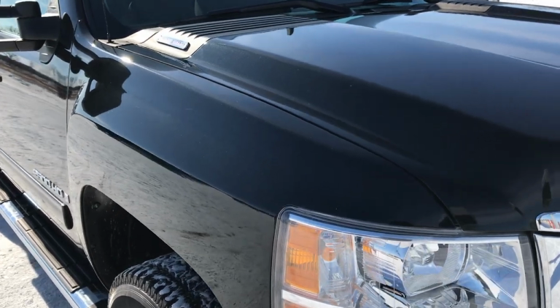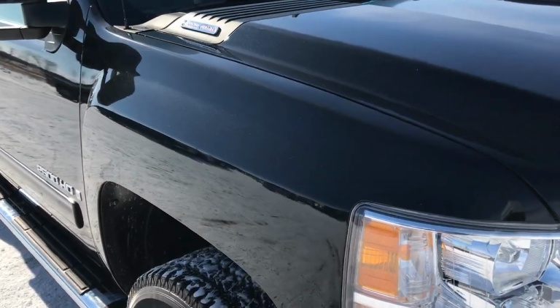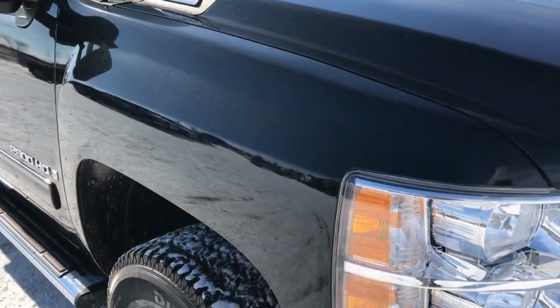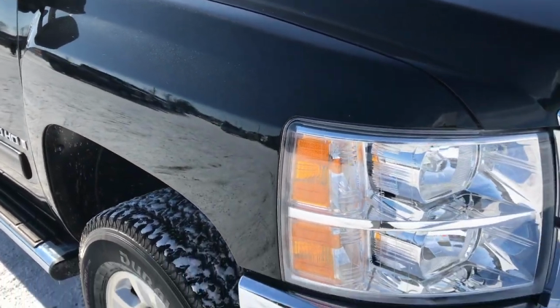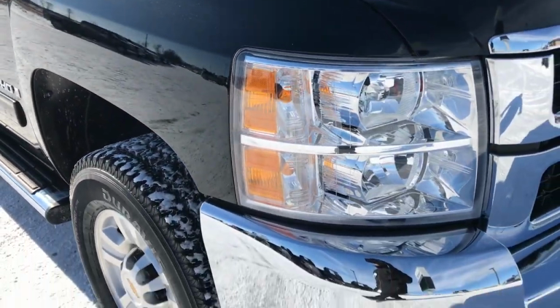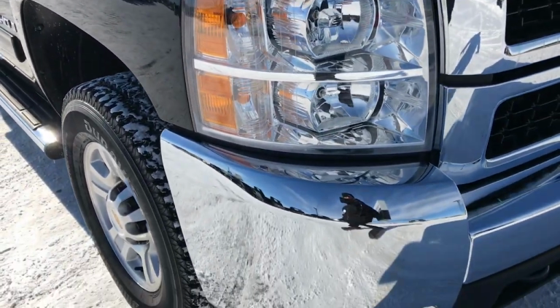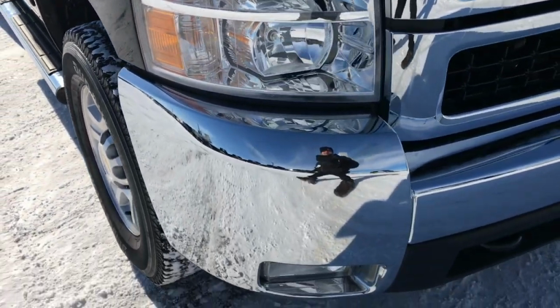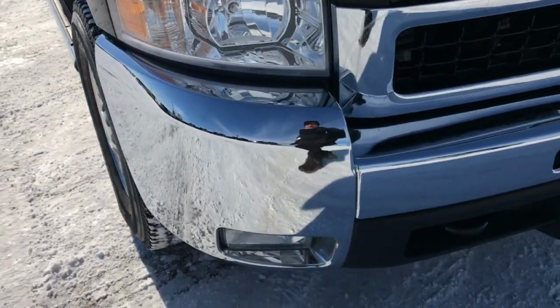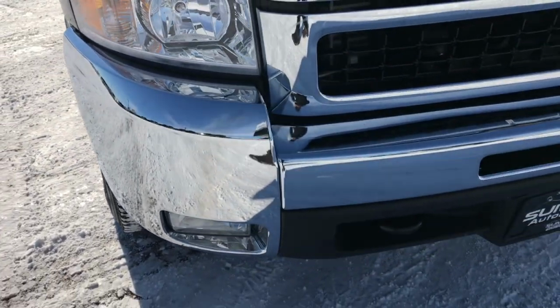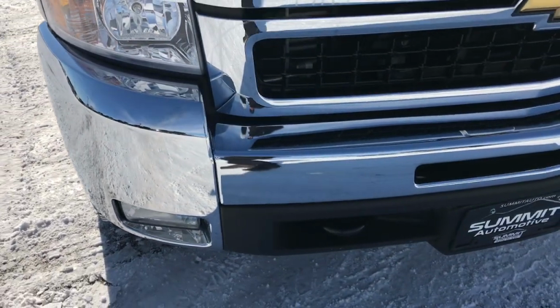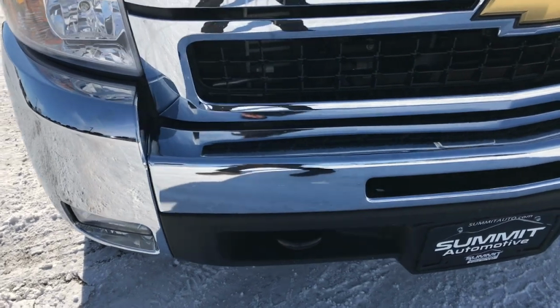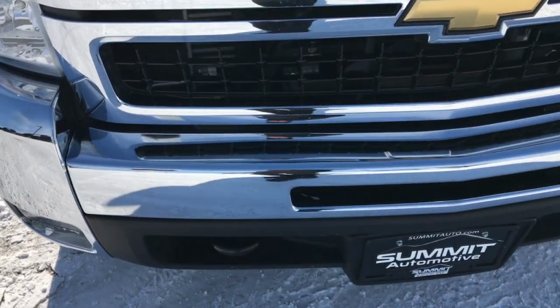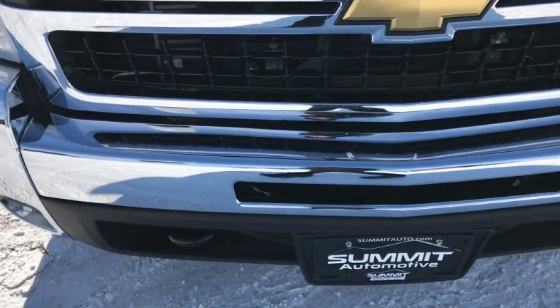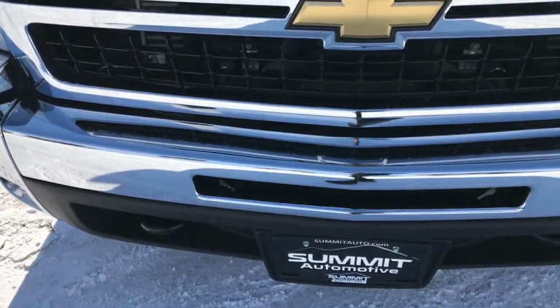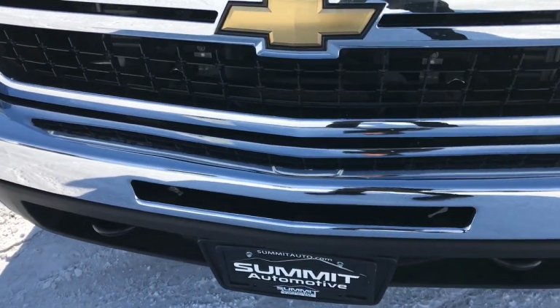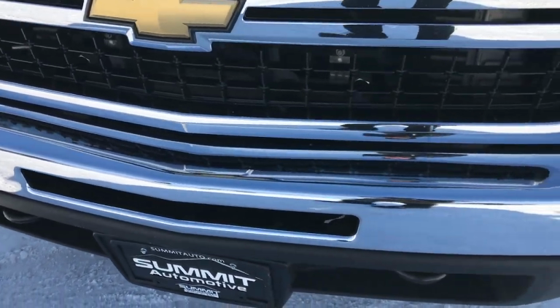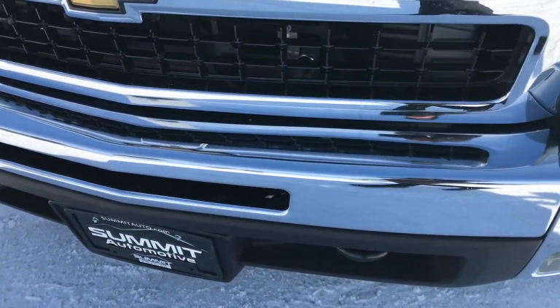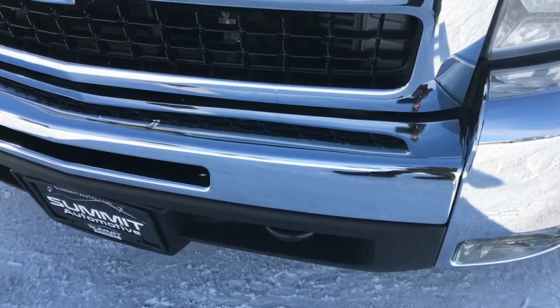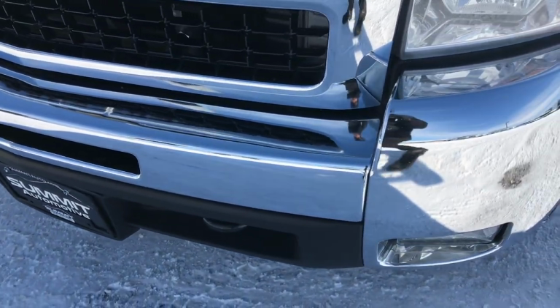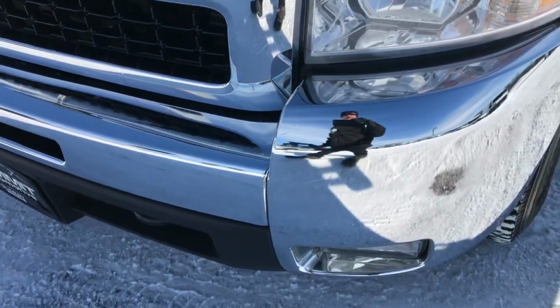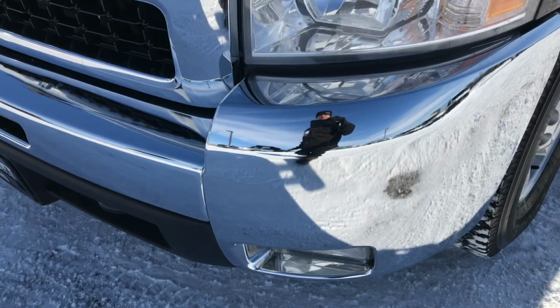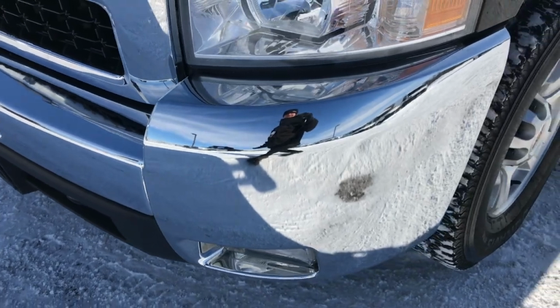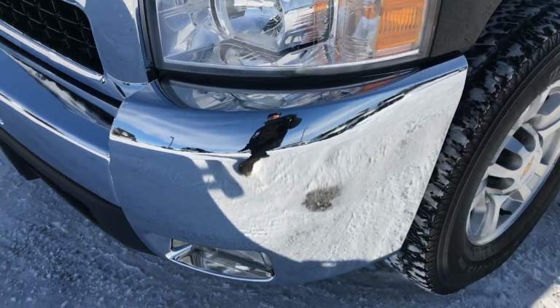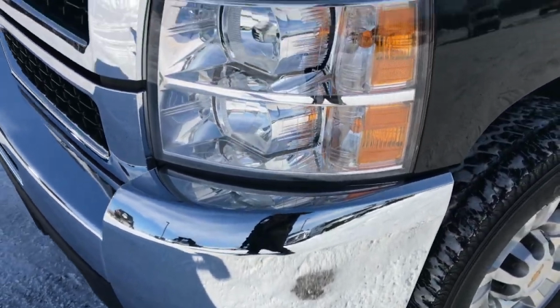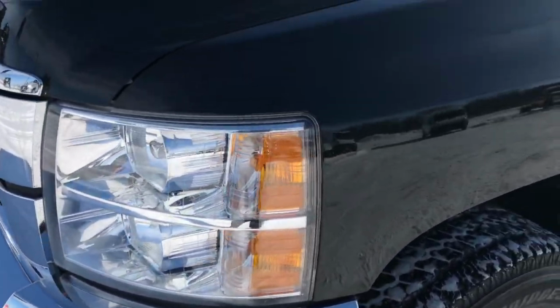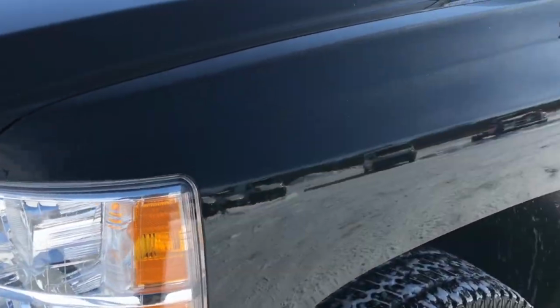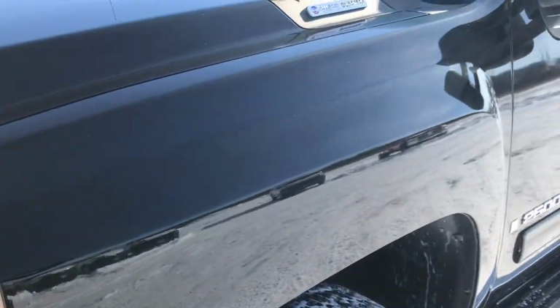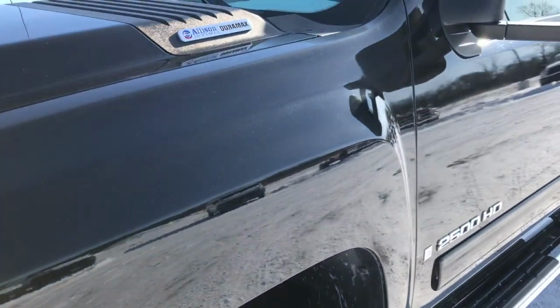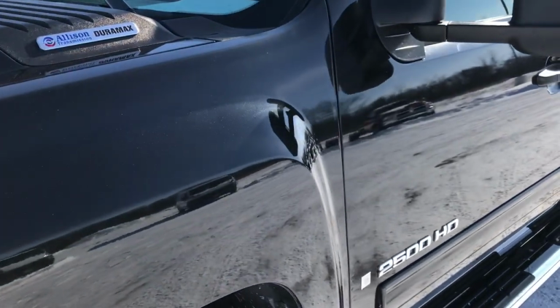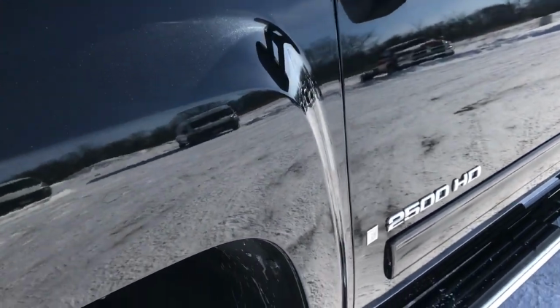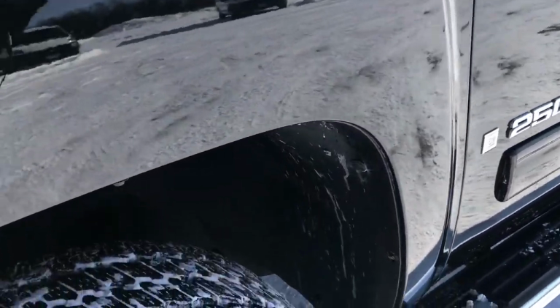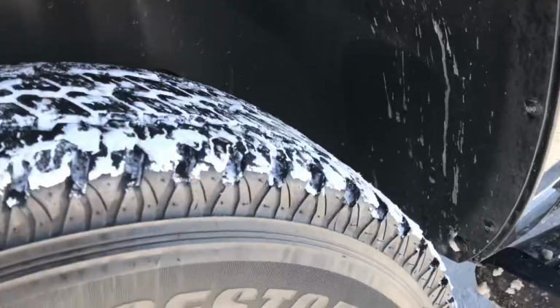This truck has a 6.6 liter Duramax diesel with the LMM motor which gives you 365 horsepower. From this HD video you will be able to tell that this truck is extremely clean inside and out.